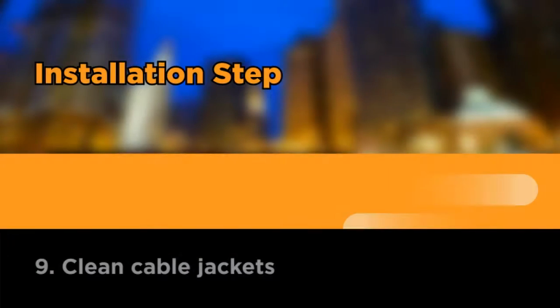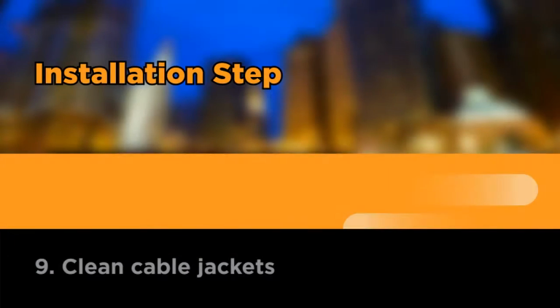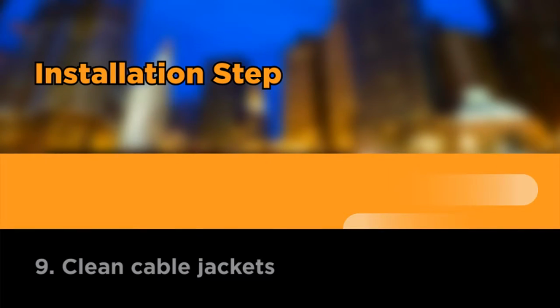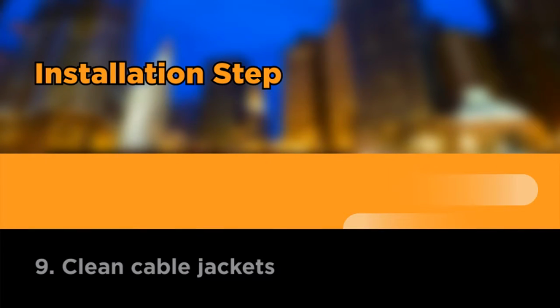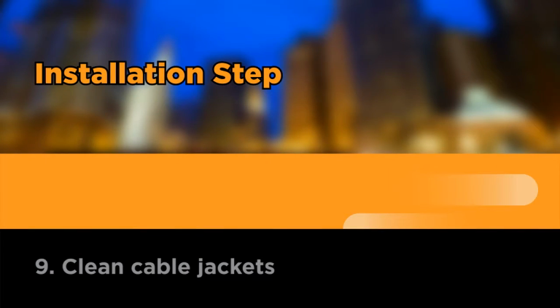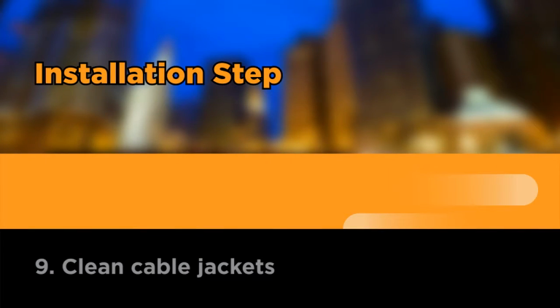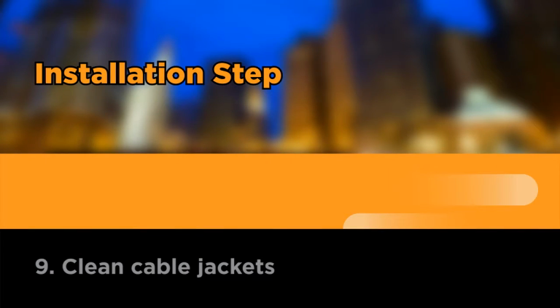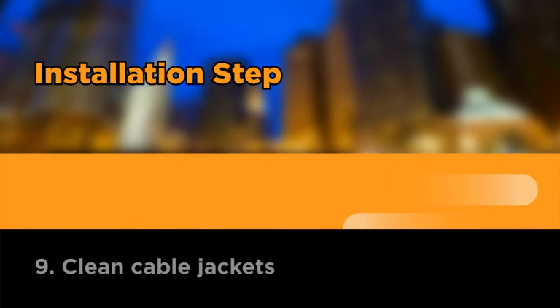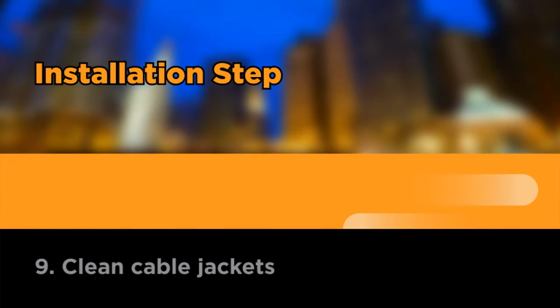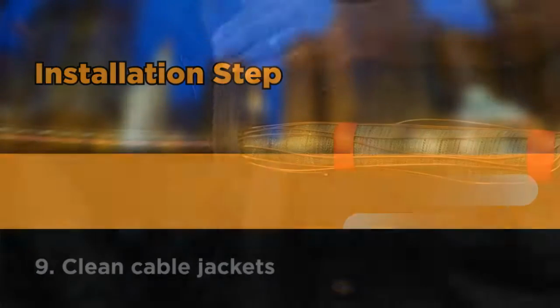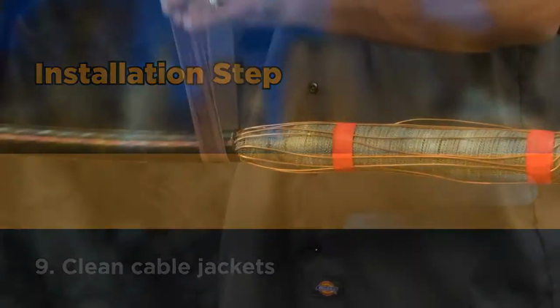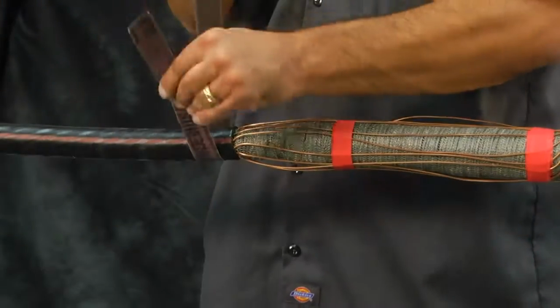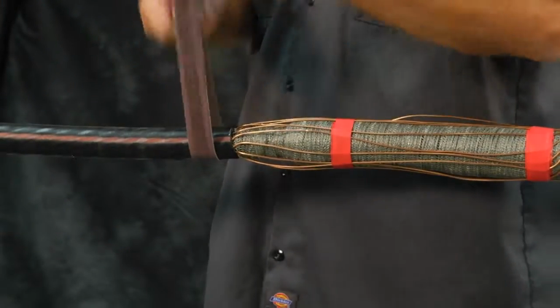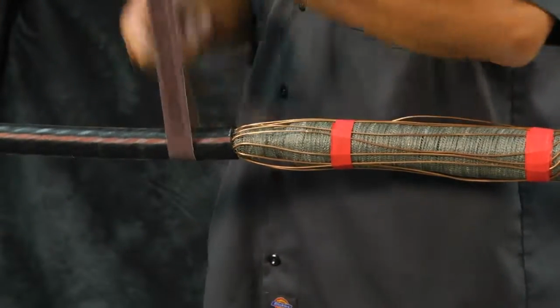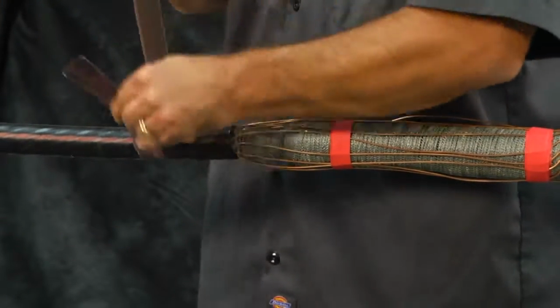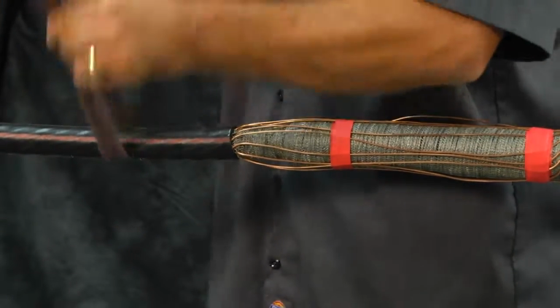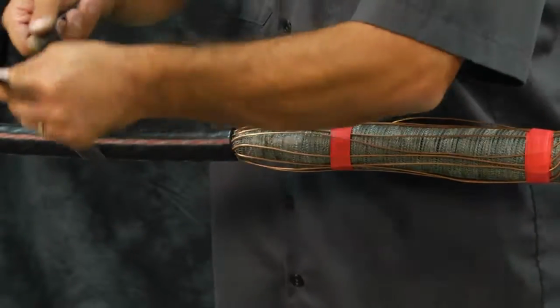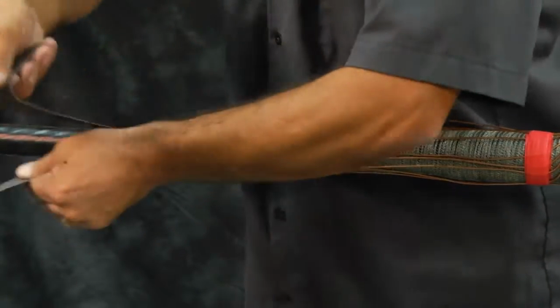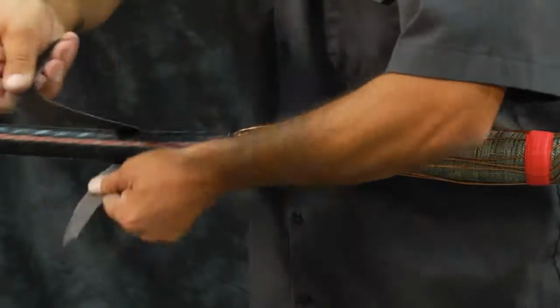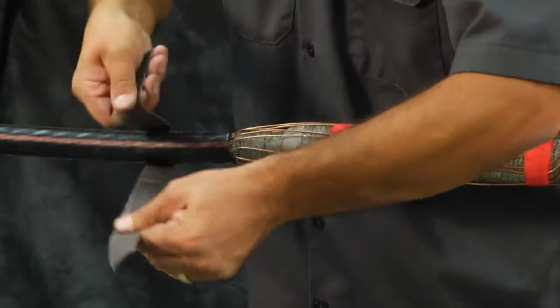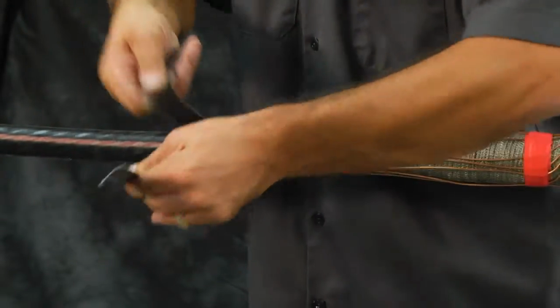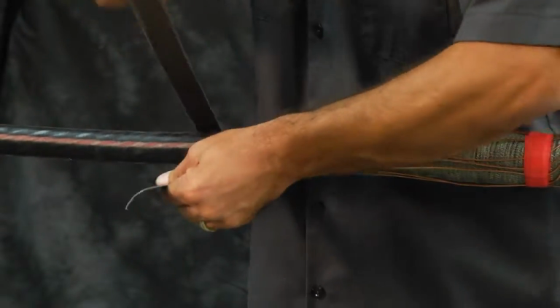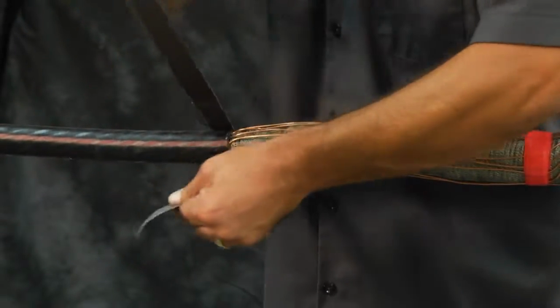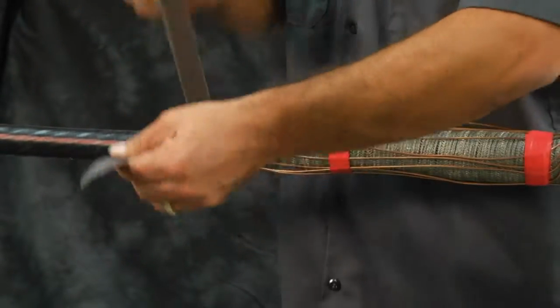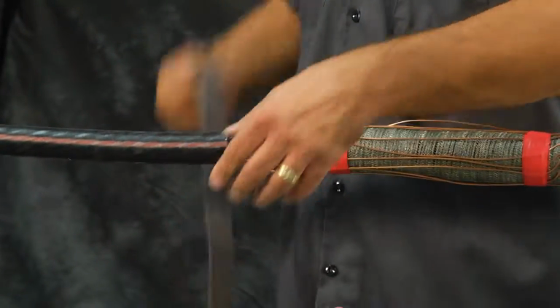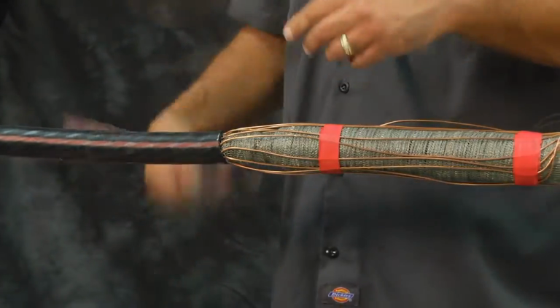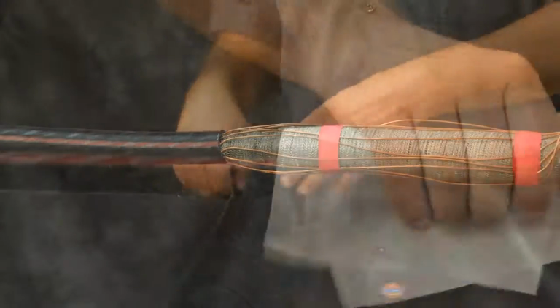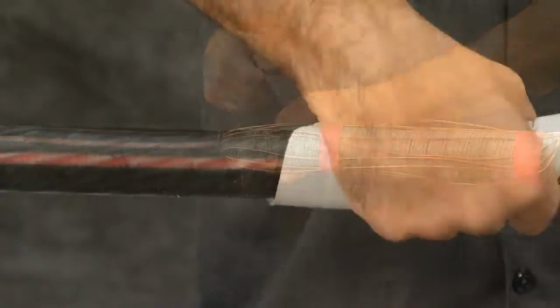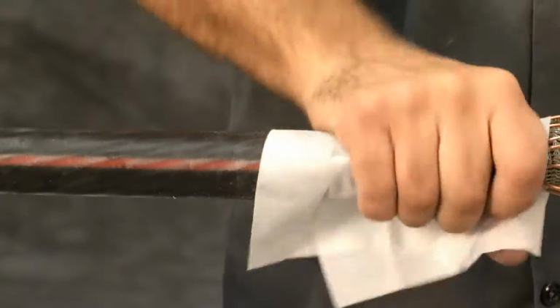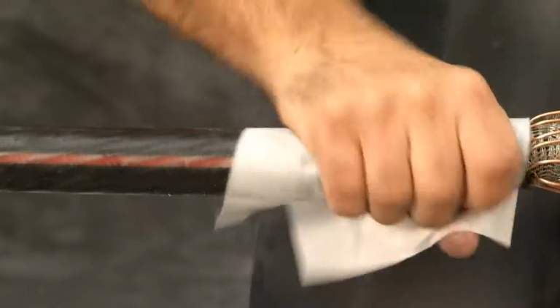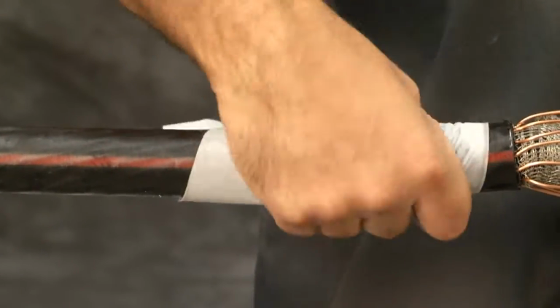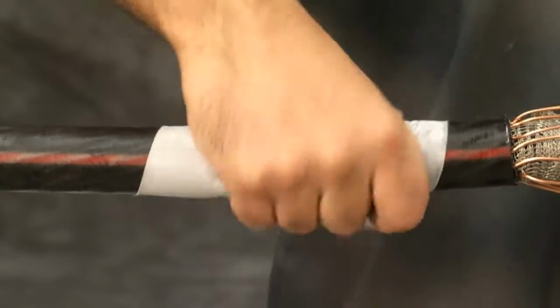Clean cable jackets. Abrade and solvent clean the cable jackets as shown to provide an oil-free surface.